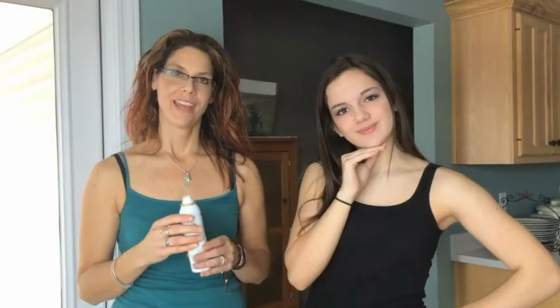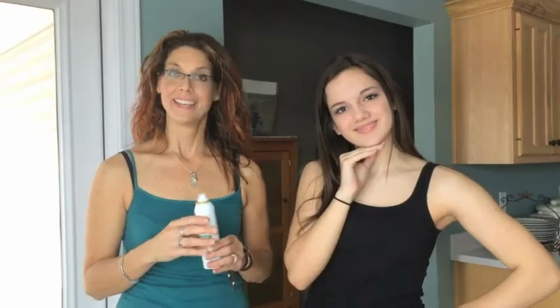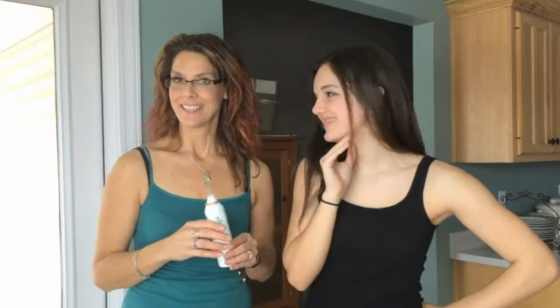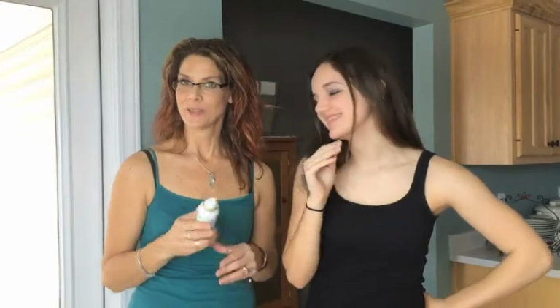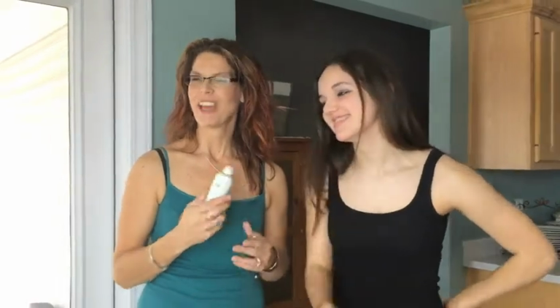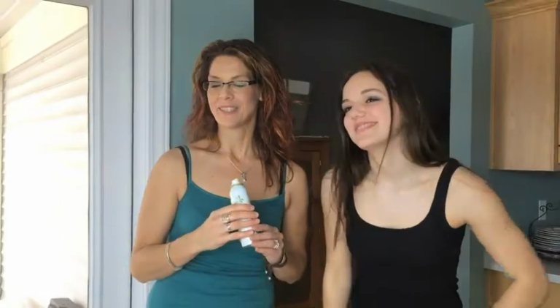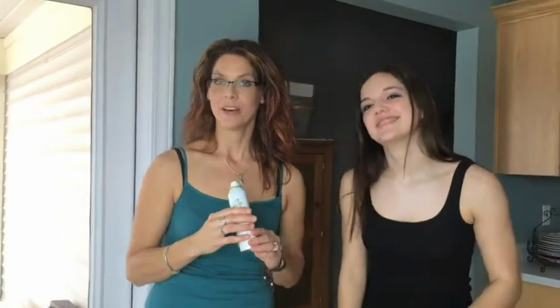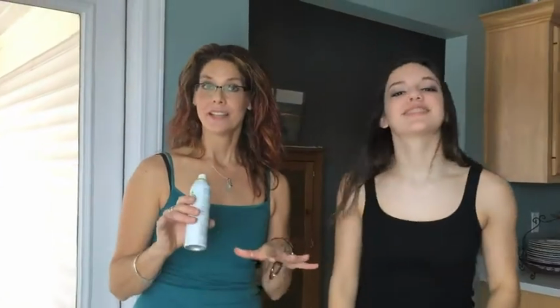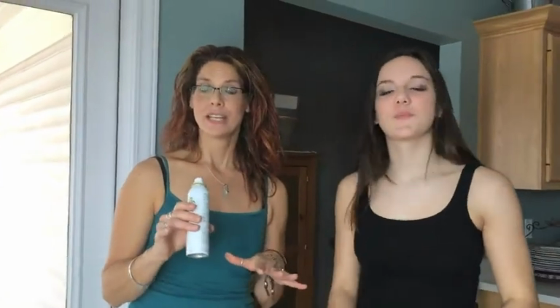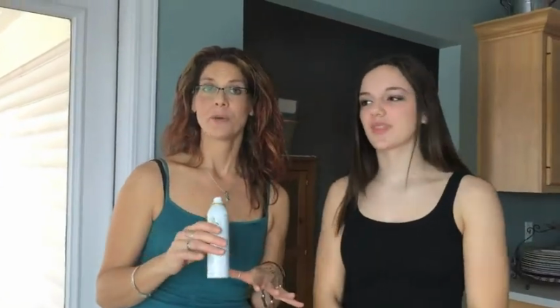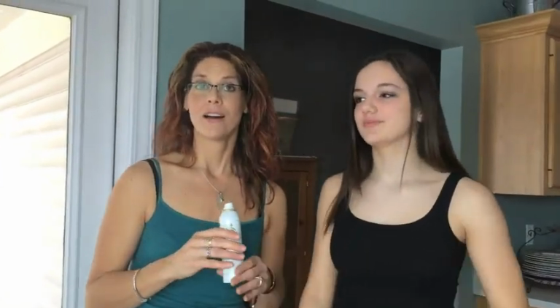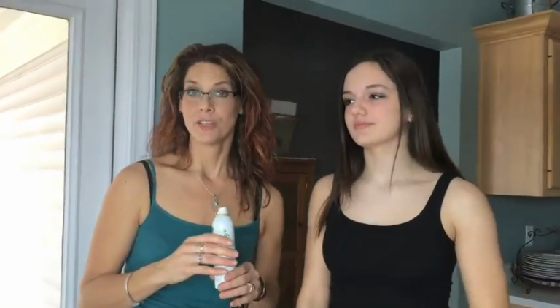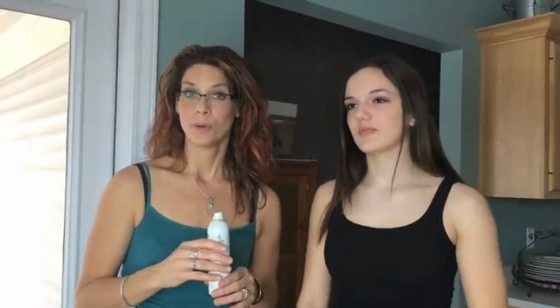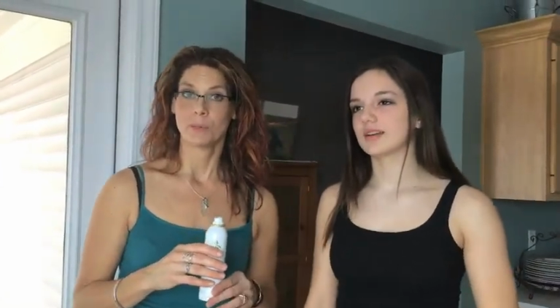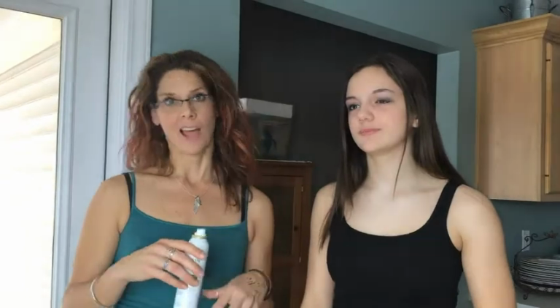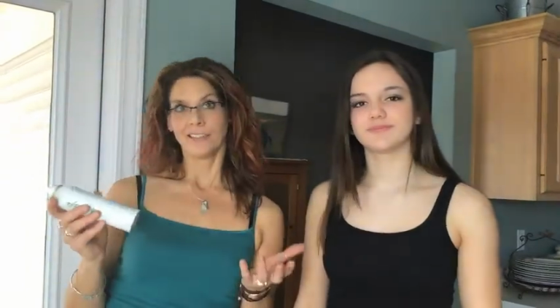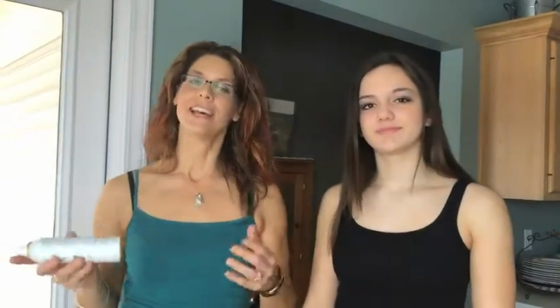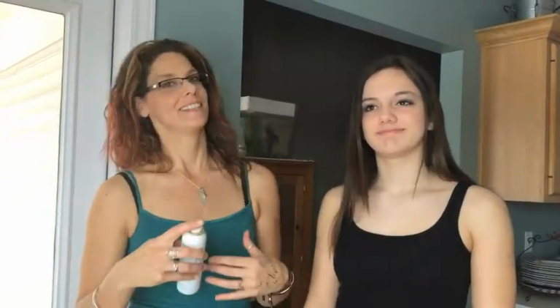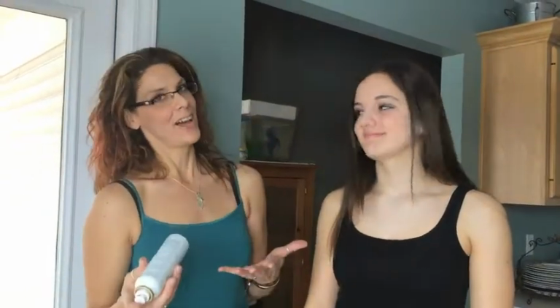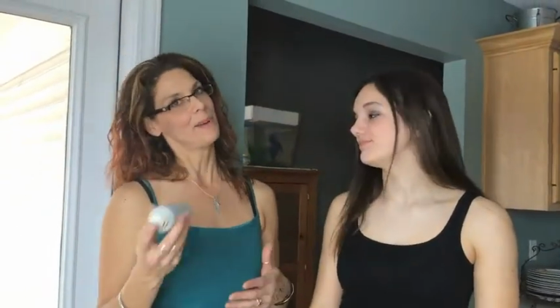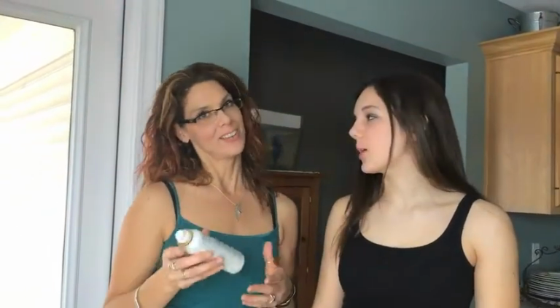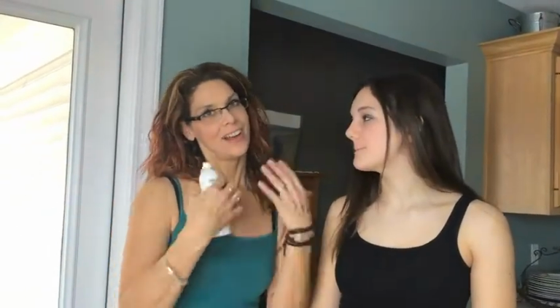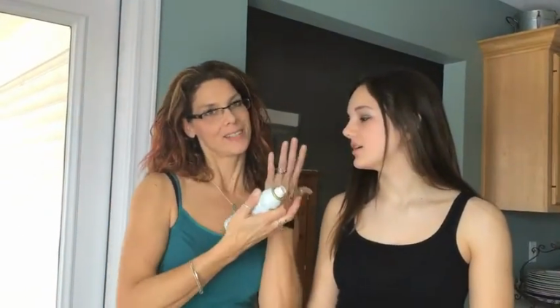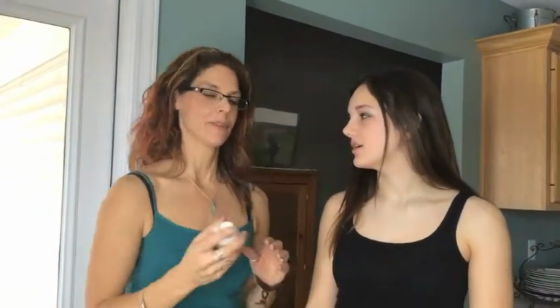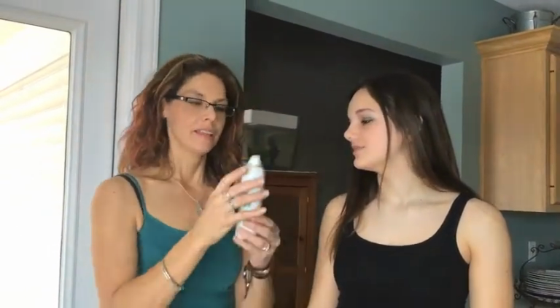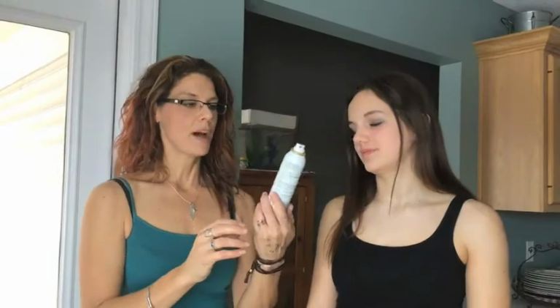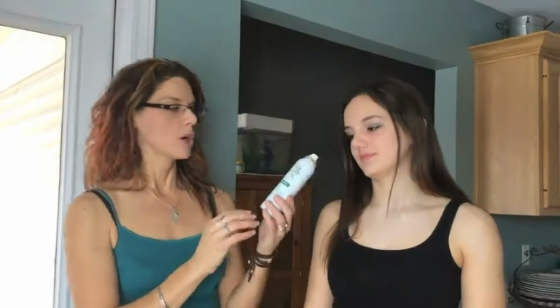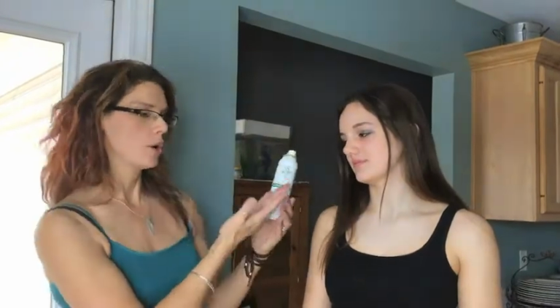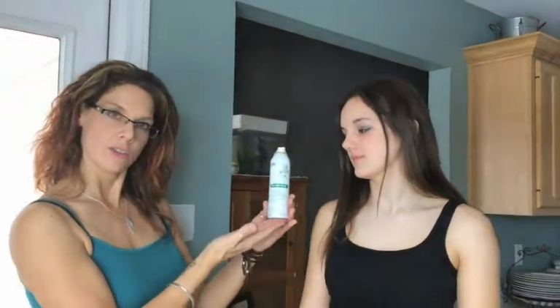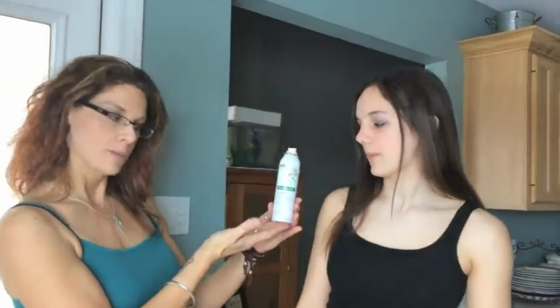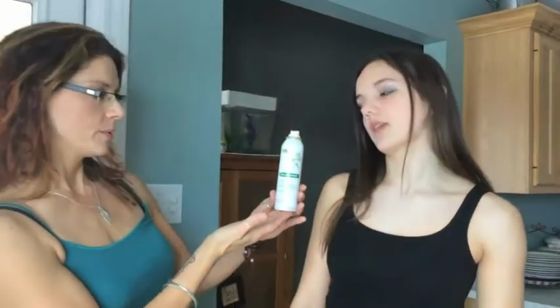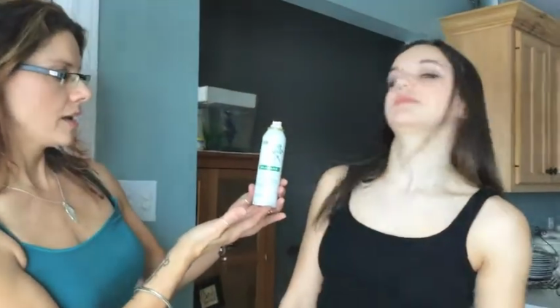Hey, it's Lisa at Studio Jewel and the lovely Isabelle. Yesterday I did a post on dry shampoo and people said, how do you use it? So I'm going to show you on Isabelle. This is my chlorine dry shampoo that I really love.